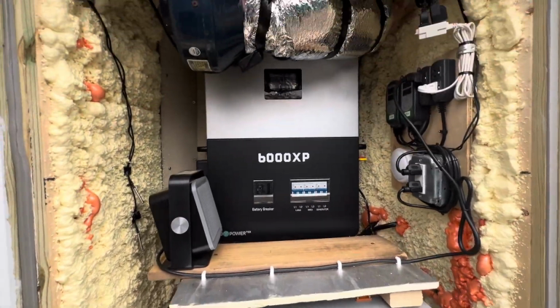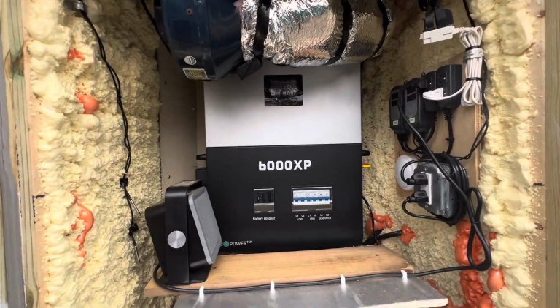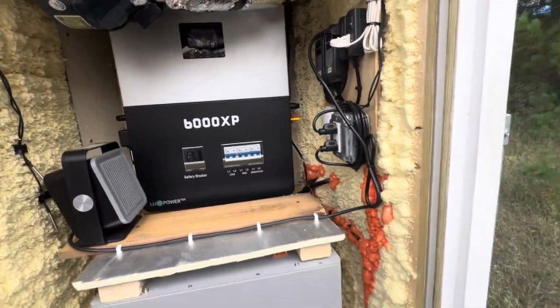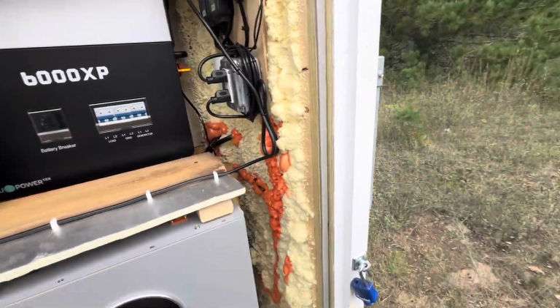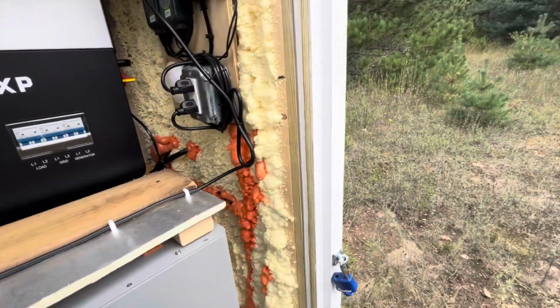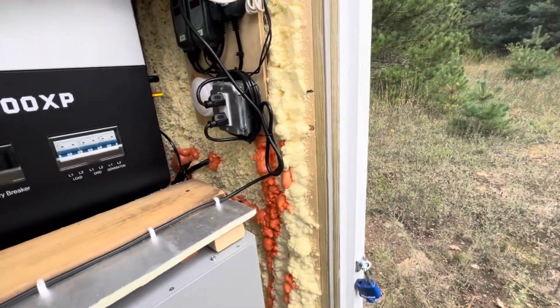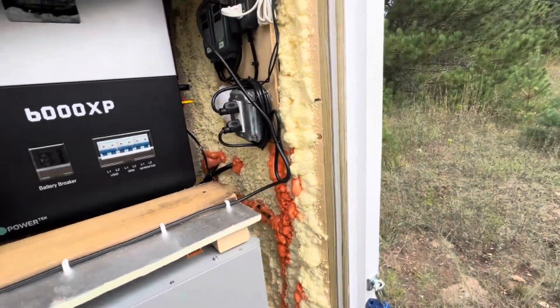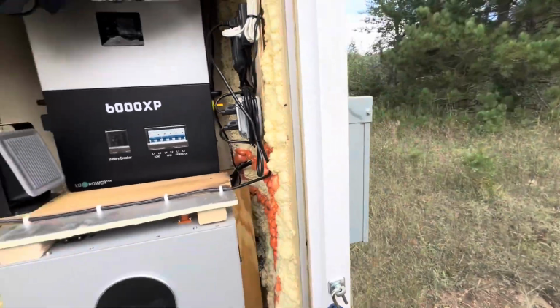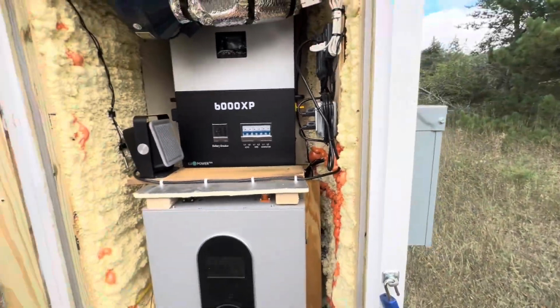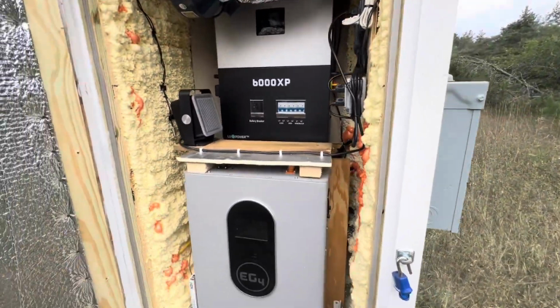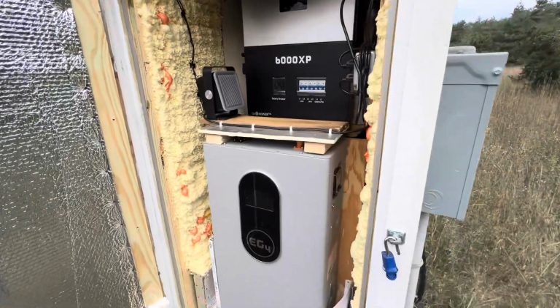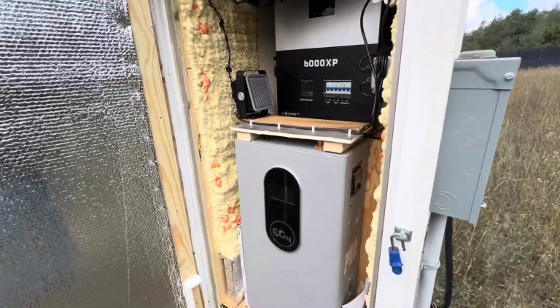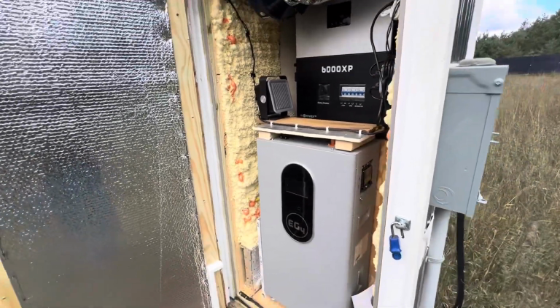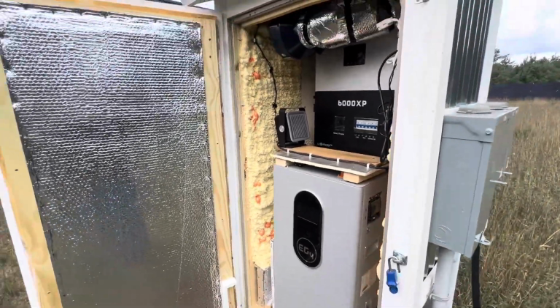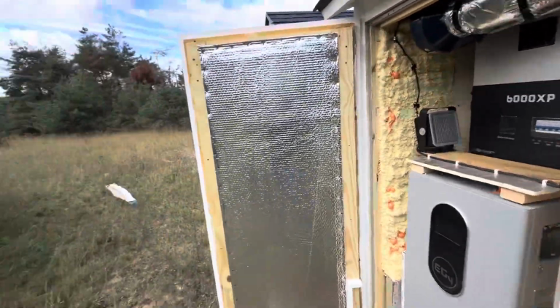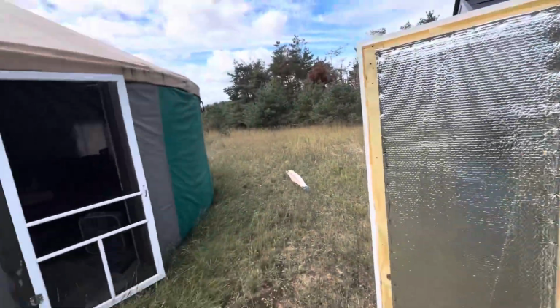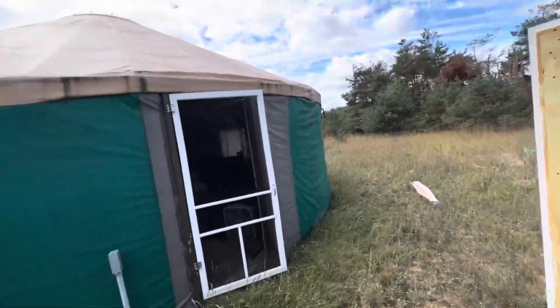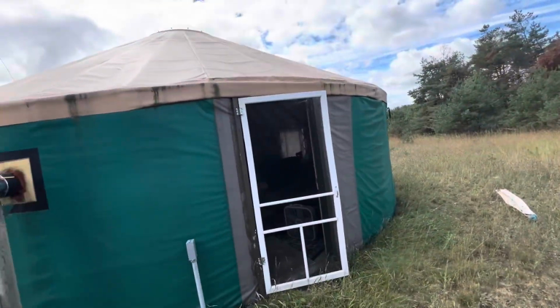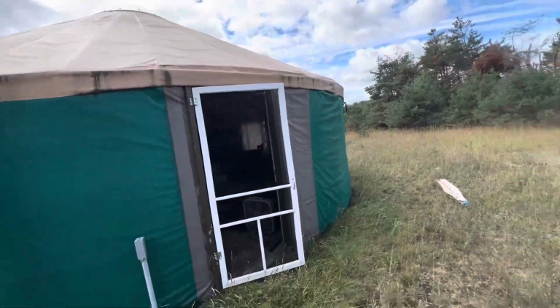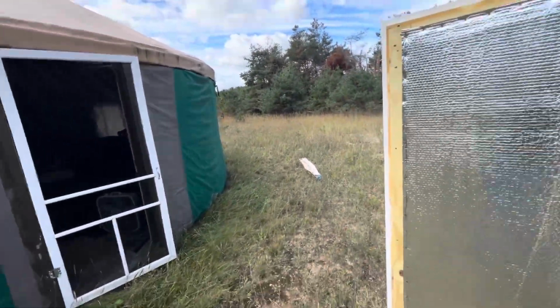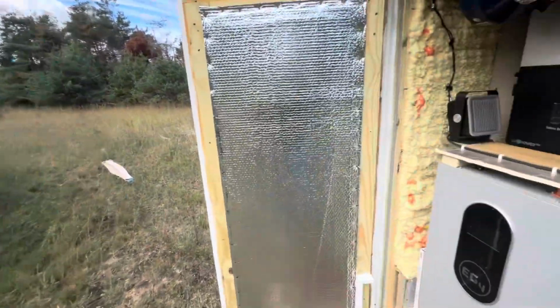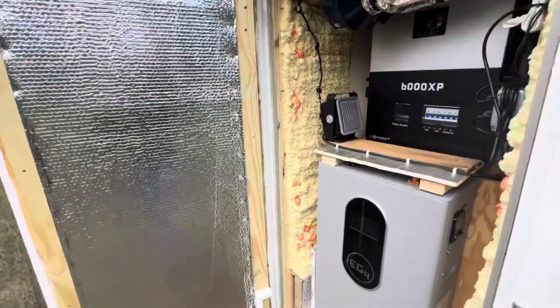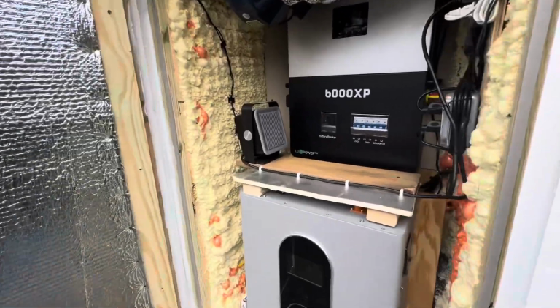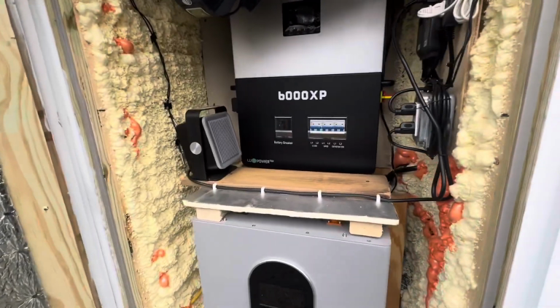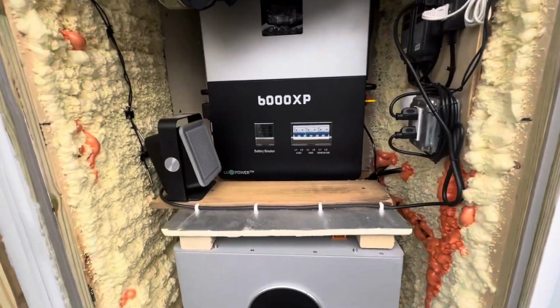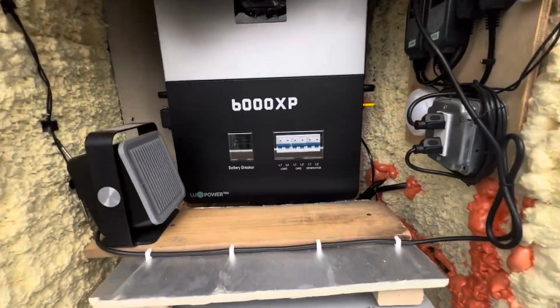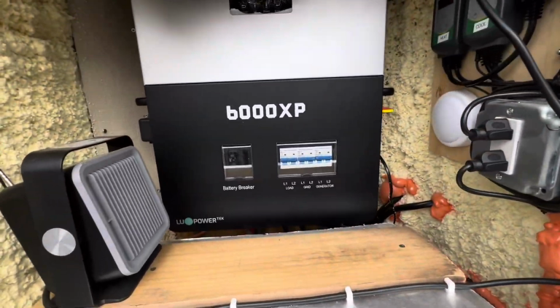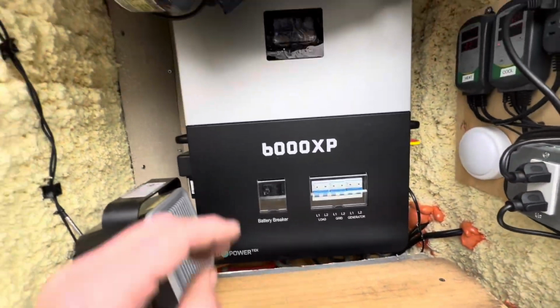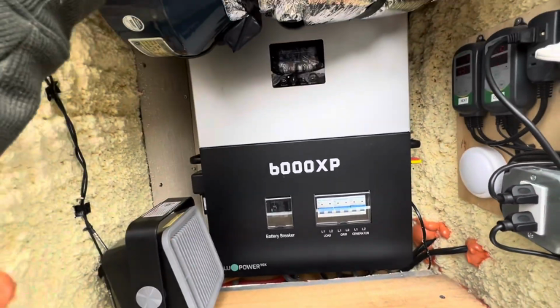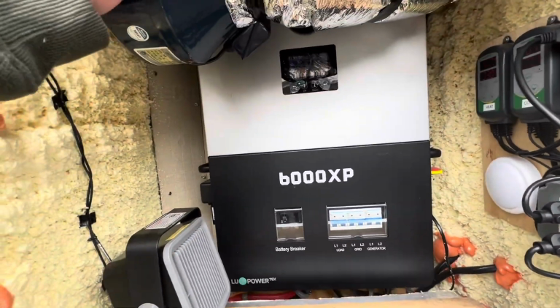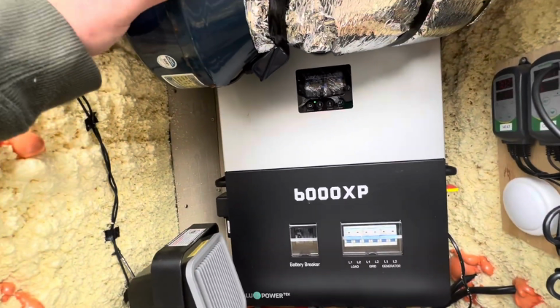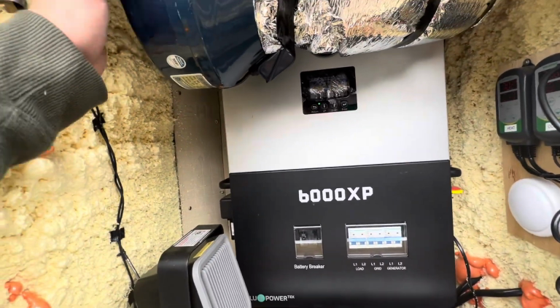This thing has internal heaters on the cells, but I like the idea of it living in a heated area, like a house. These things are loud as hell, so that's why I didn't want to put any of this equipment inside the yurt, because it's one whole room — that would drive you insane. The trick is you've got to put a lot of ventilation on this.